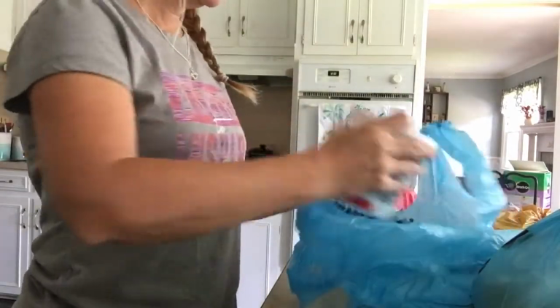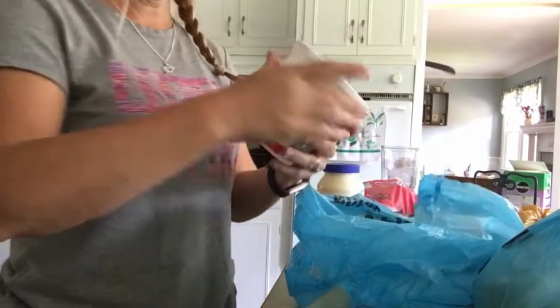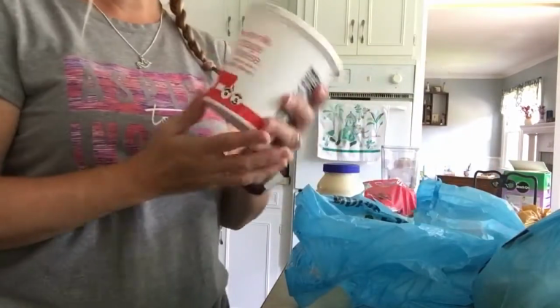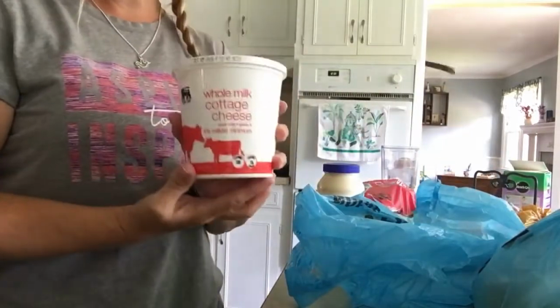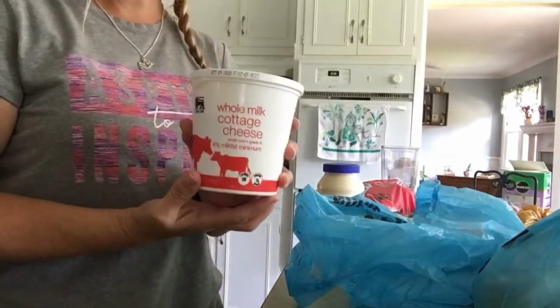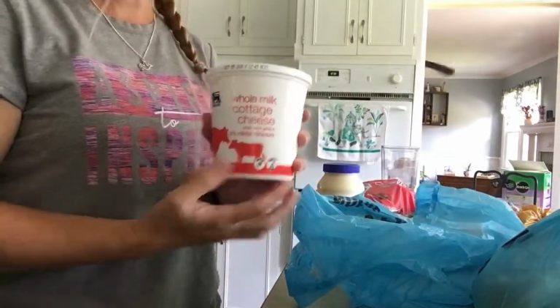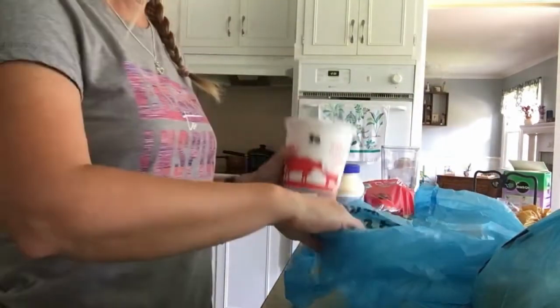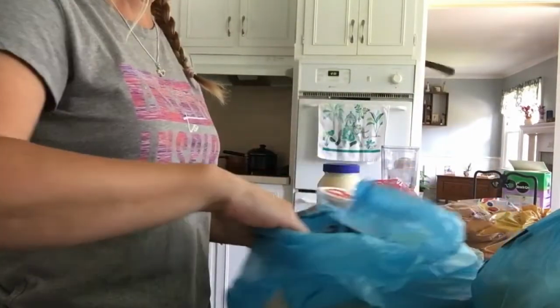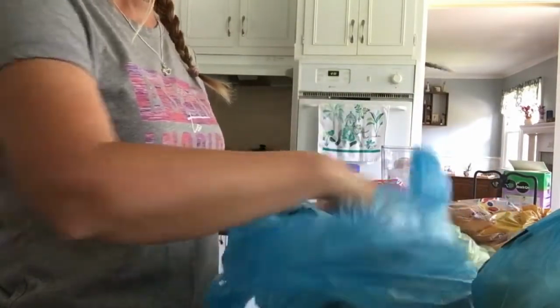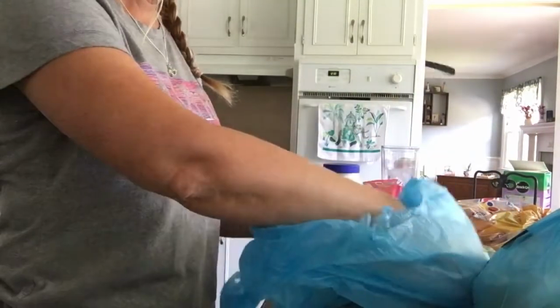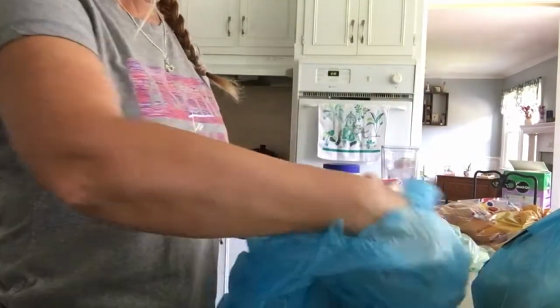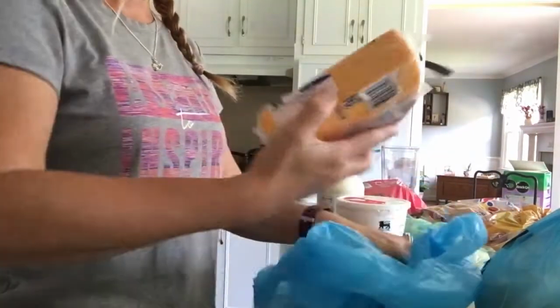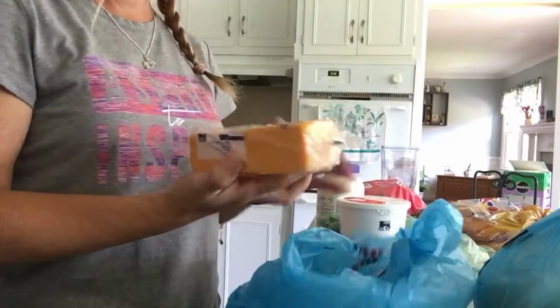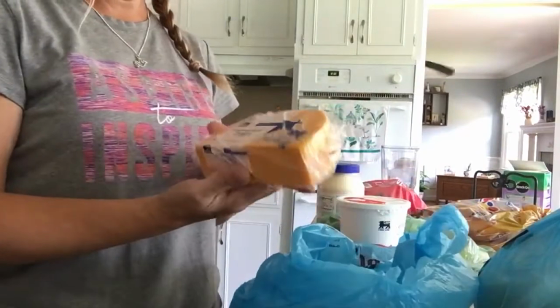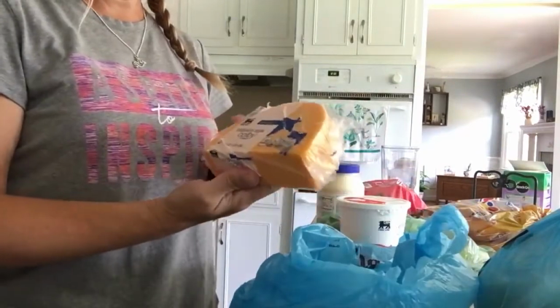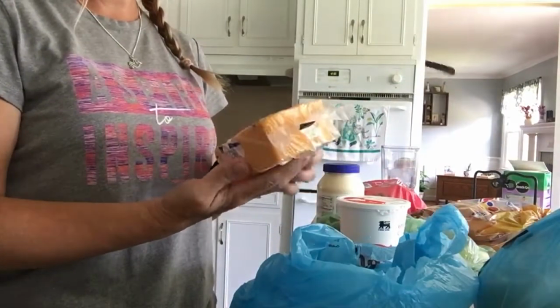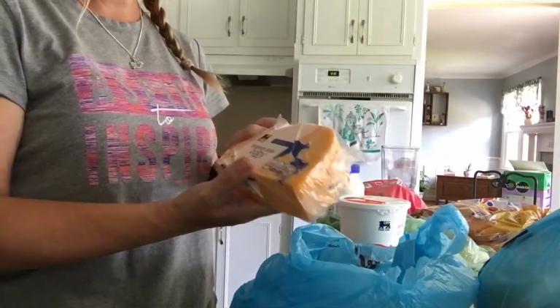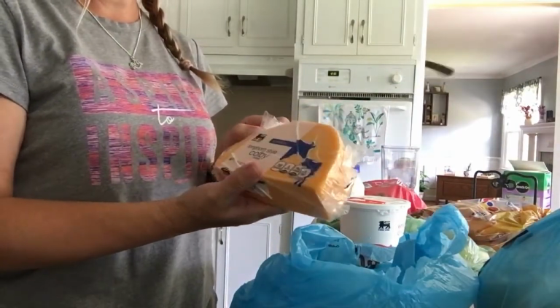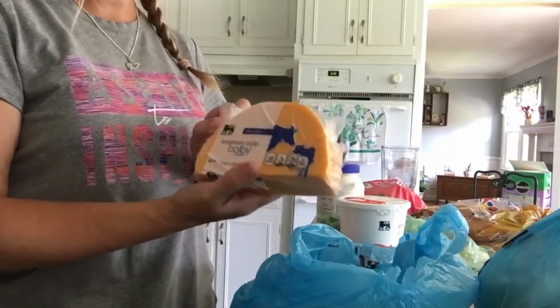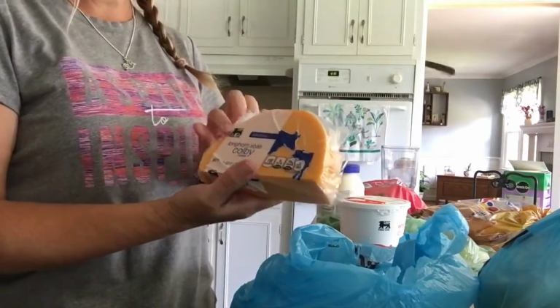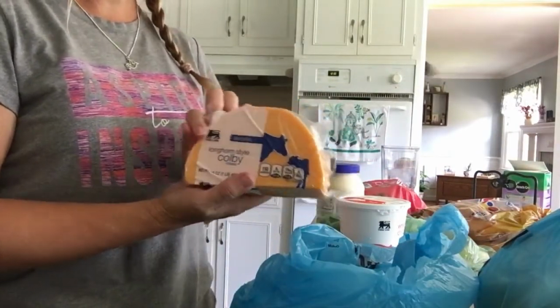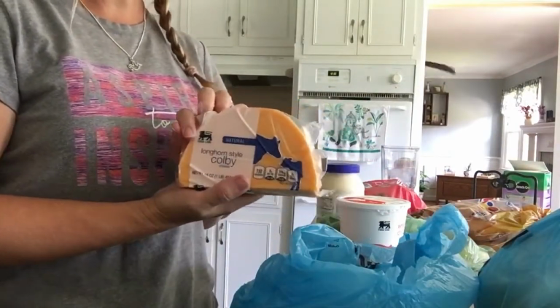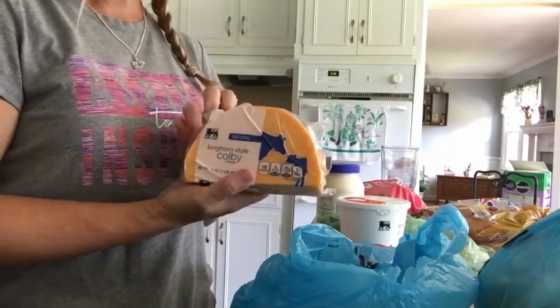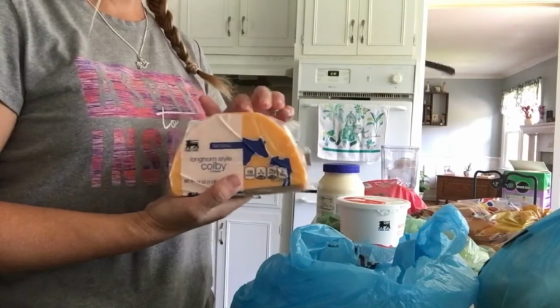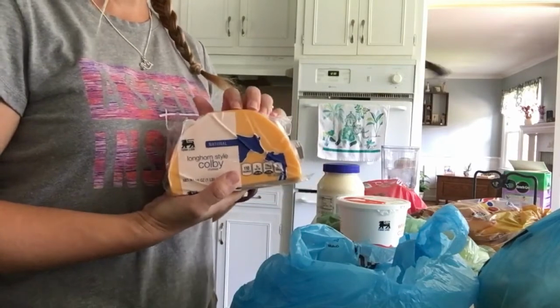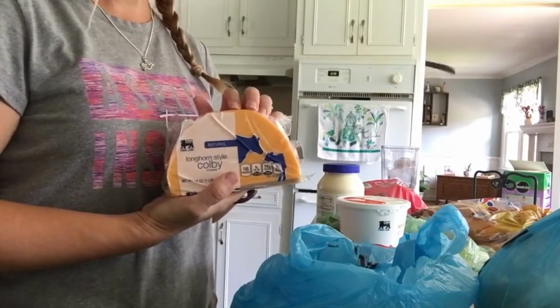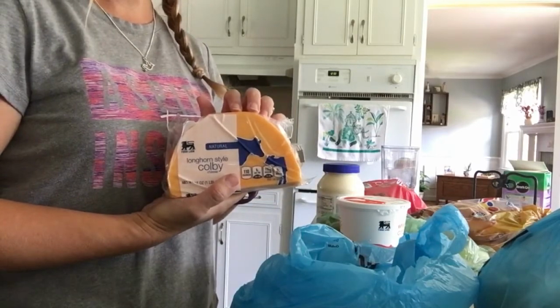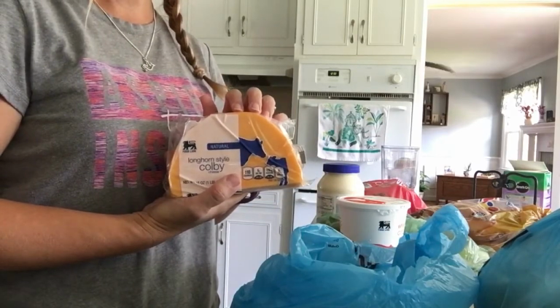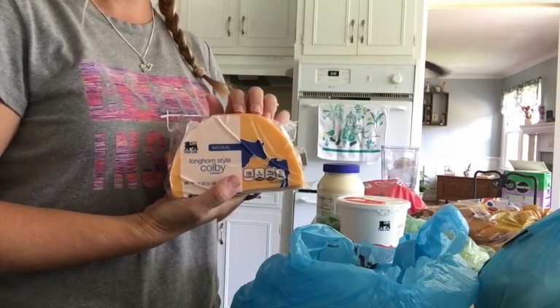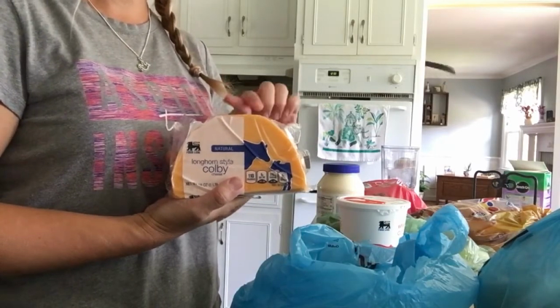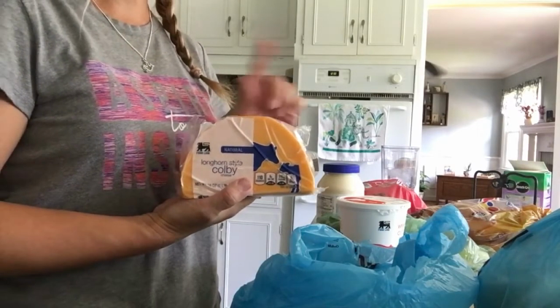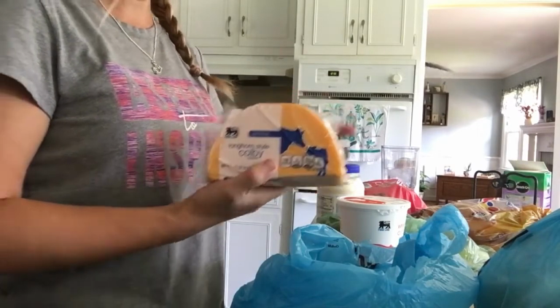And then I got some cottage cheese for my husband. And then we all love — especially my son — the Longhorn style Colby. I'm going to be putting this in macaroni salad that I'll be making with the cheeseburgers later in the week.